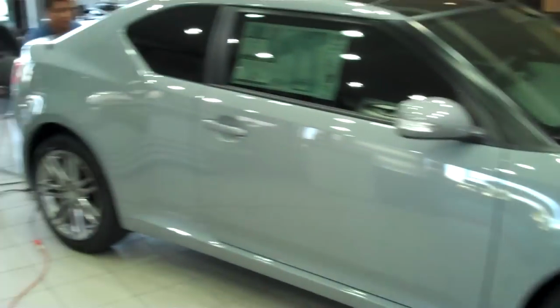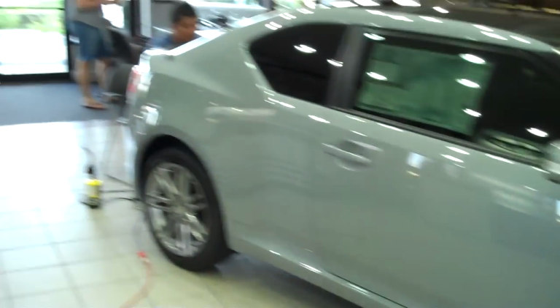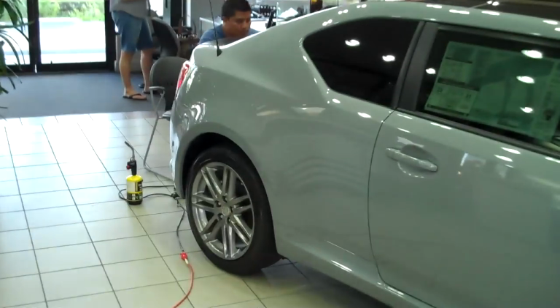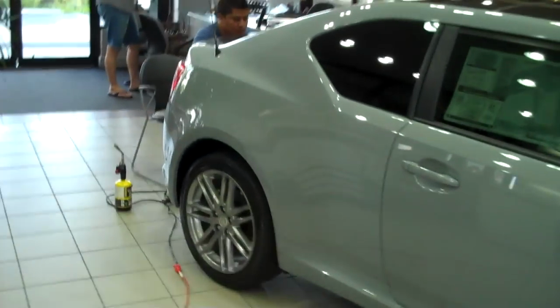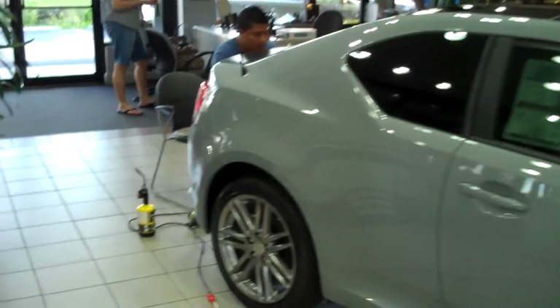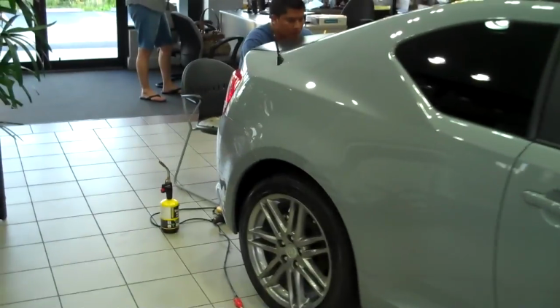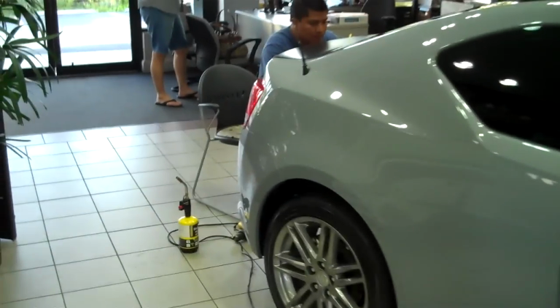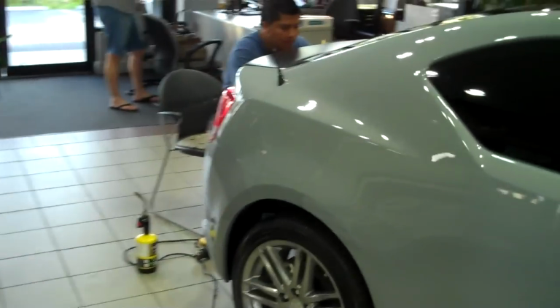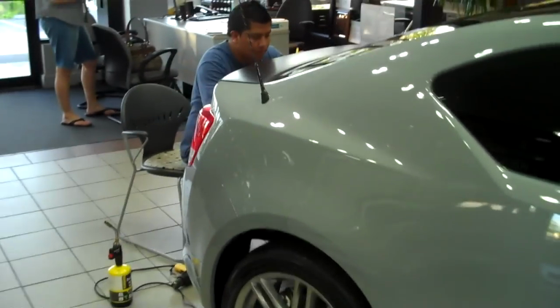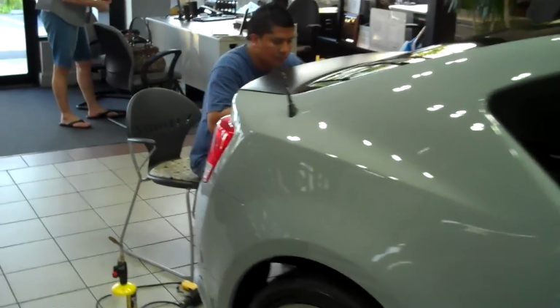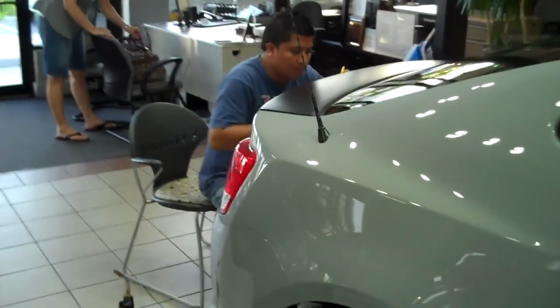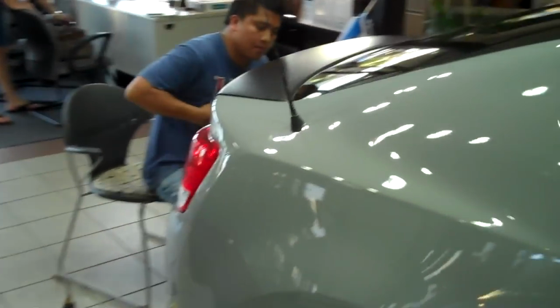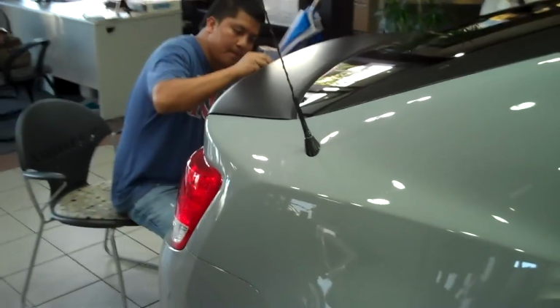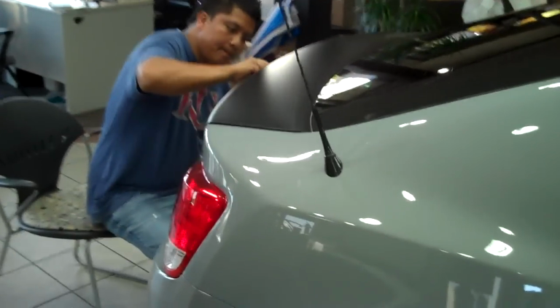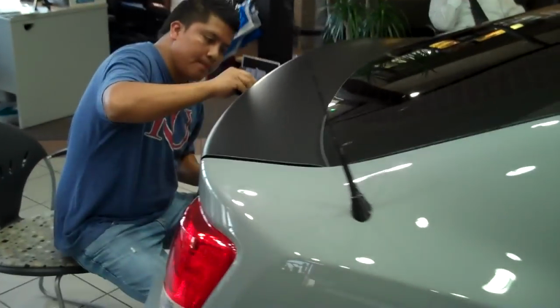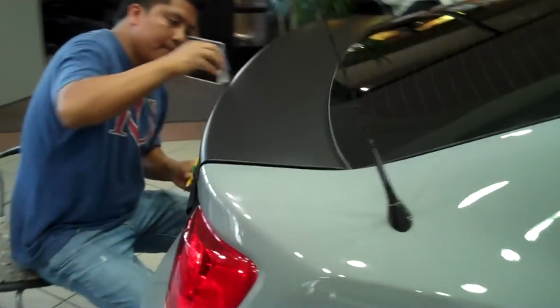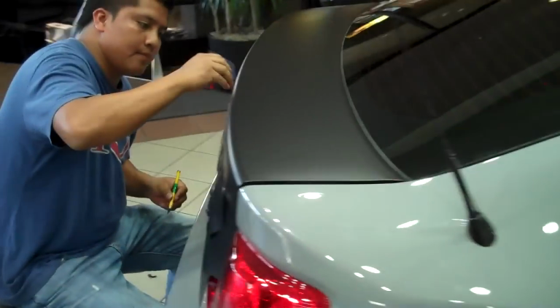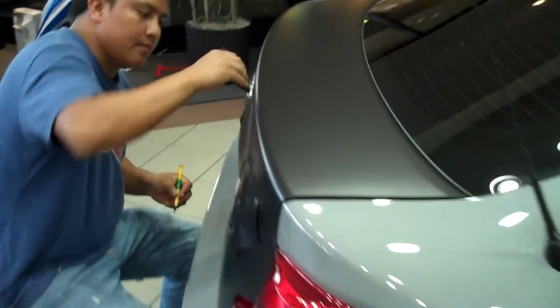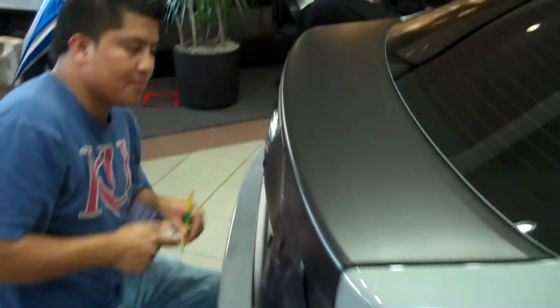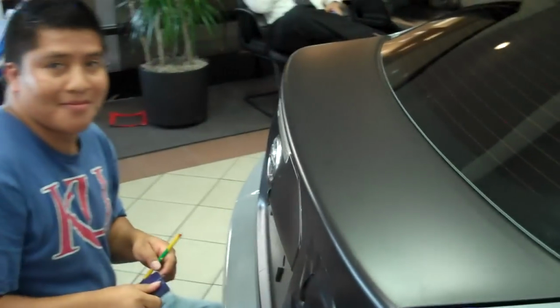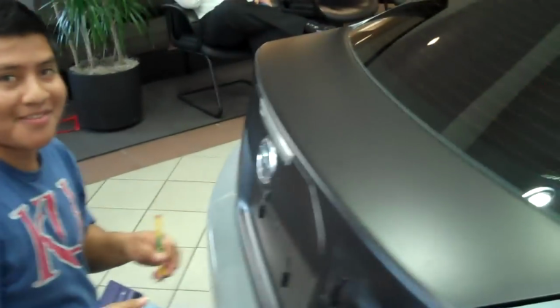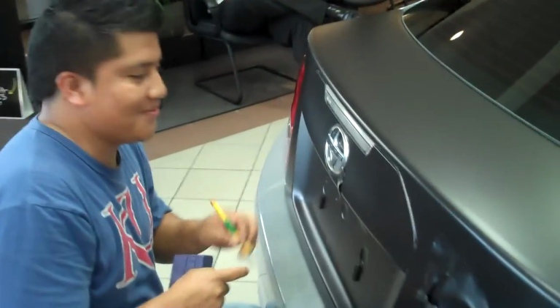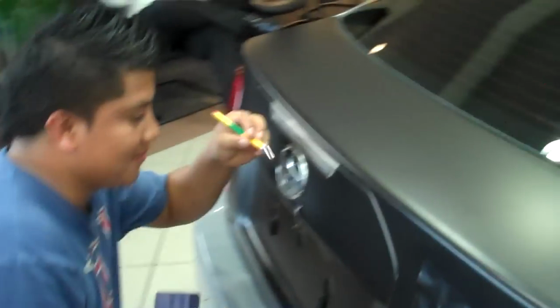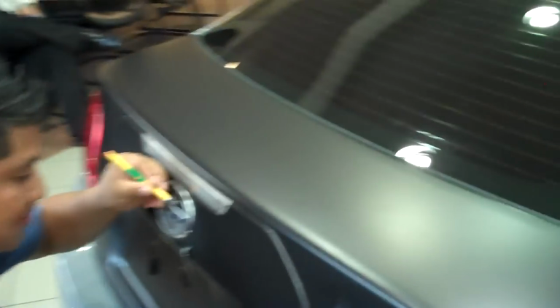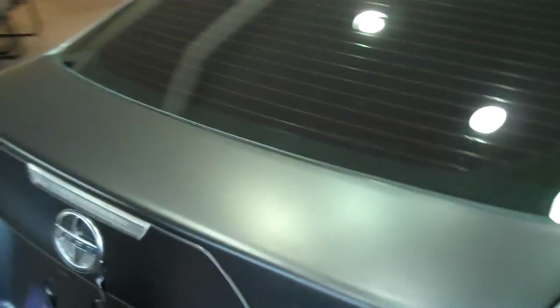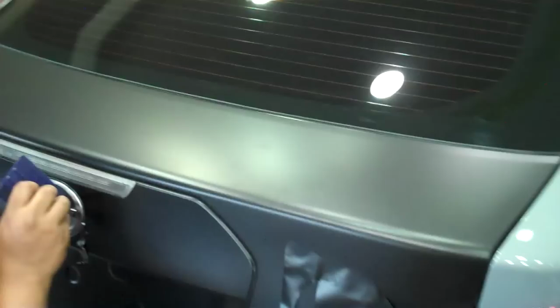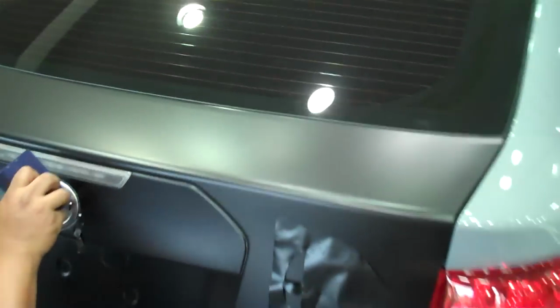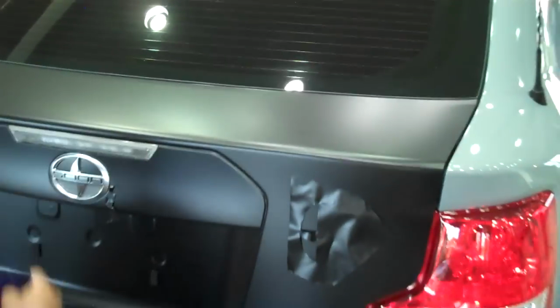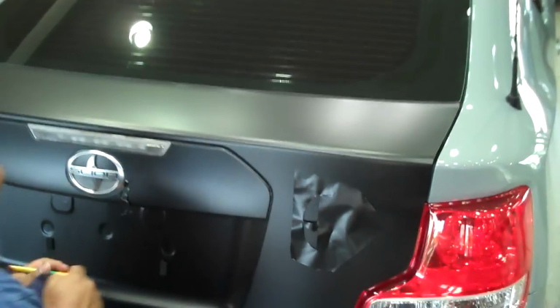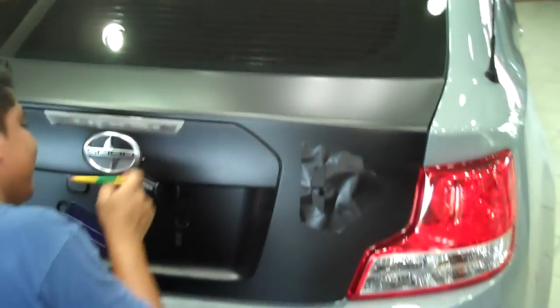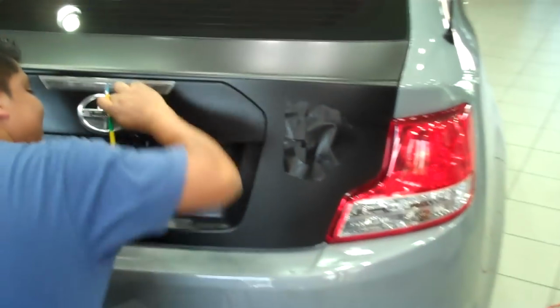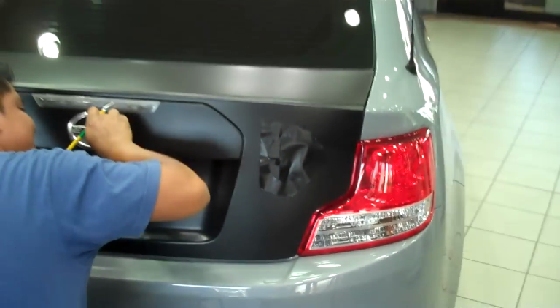Let's pan over to the back where Pablo is currently working over the emblem. Say hi to the world, Pablo. He's going to get nervous now. I'm looking over his shoulder.